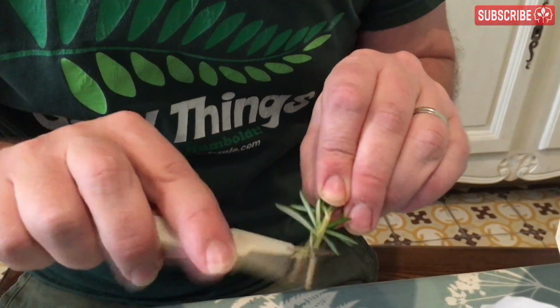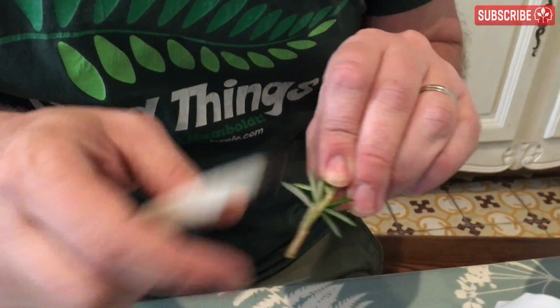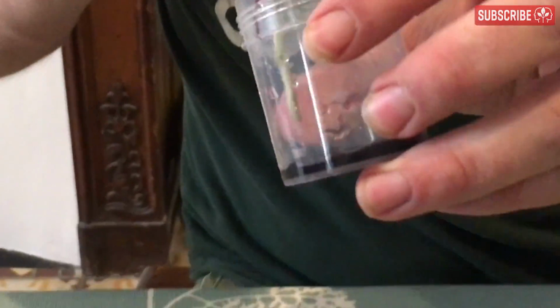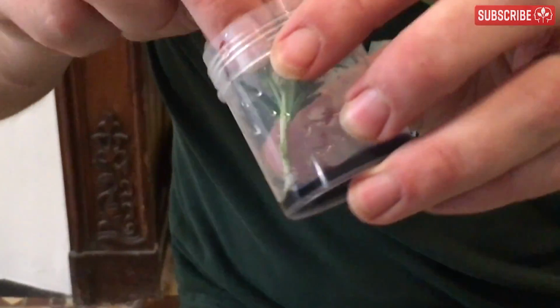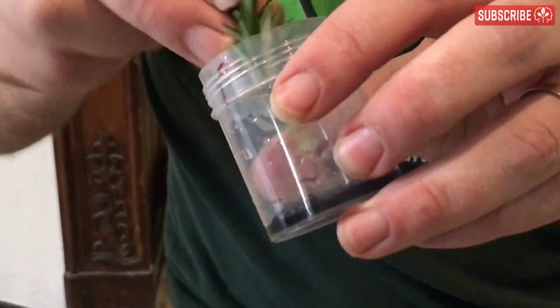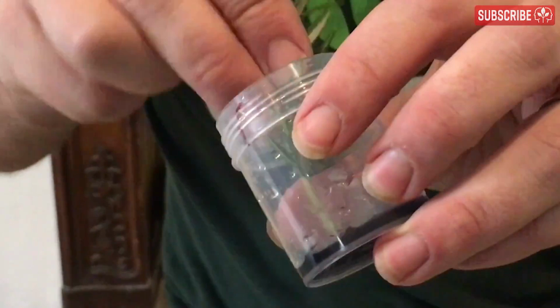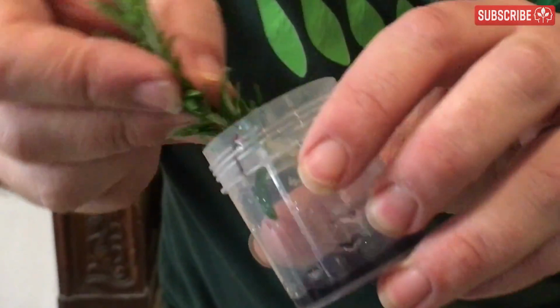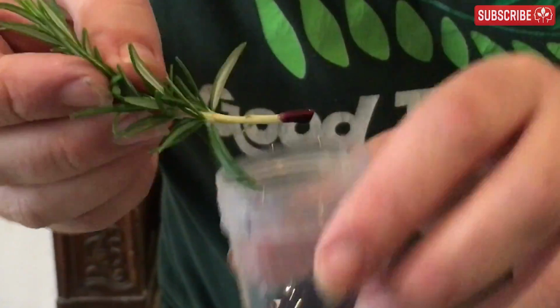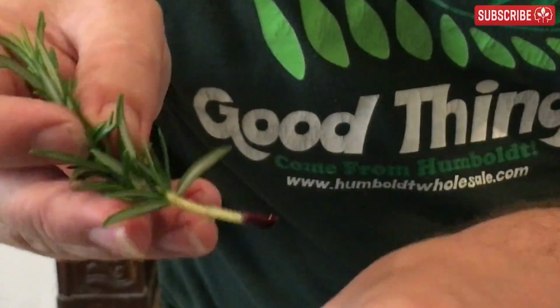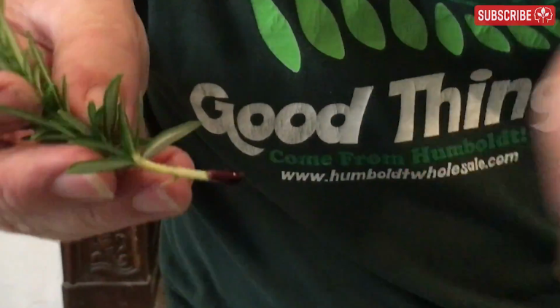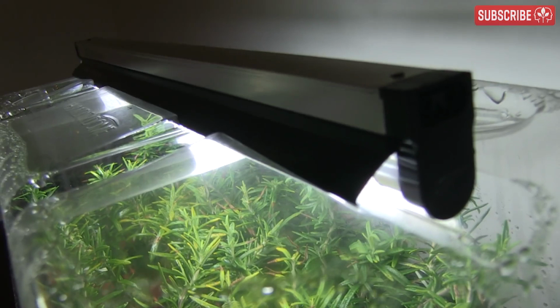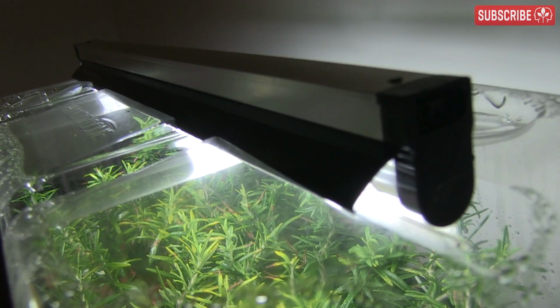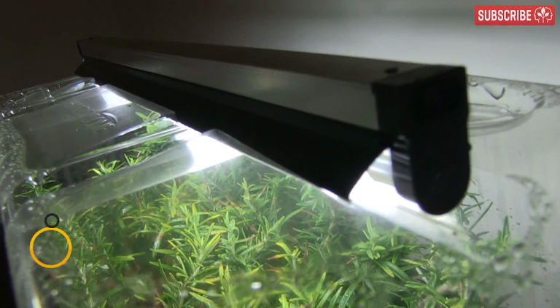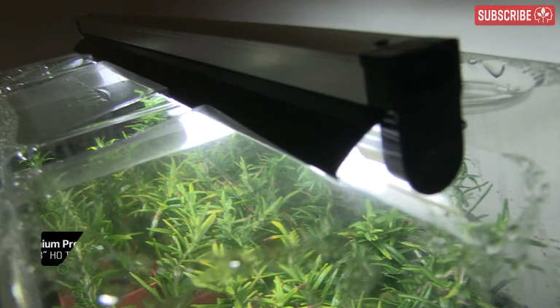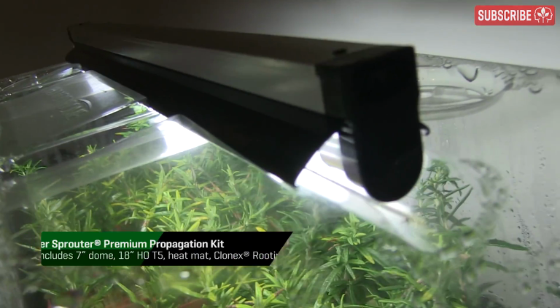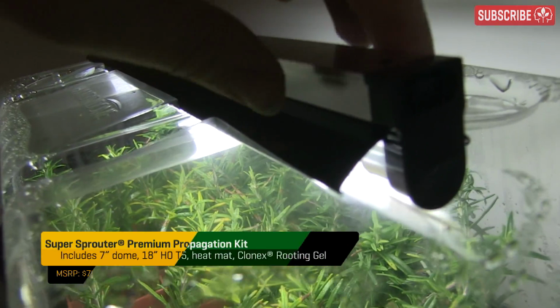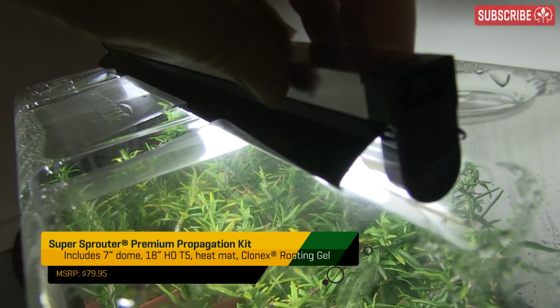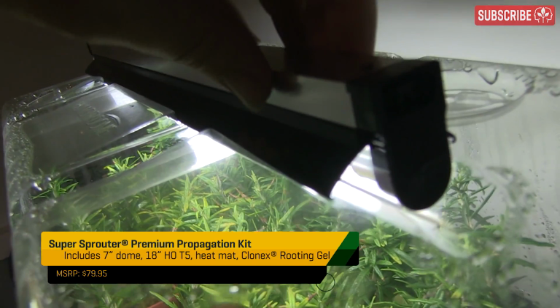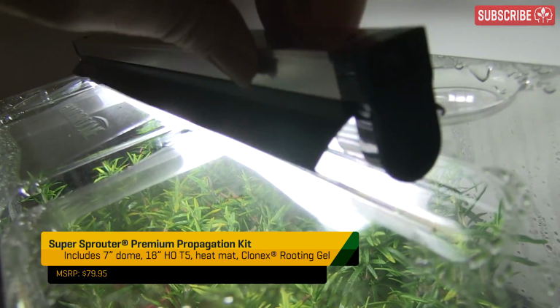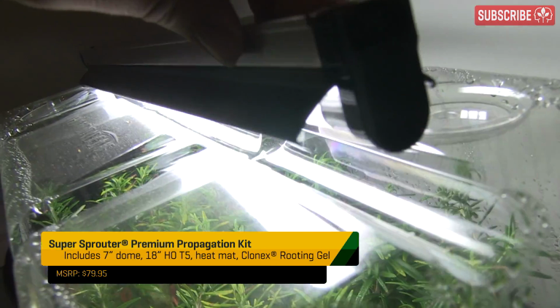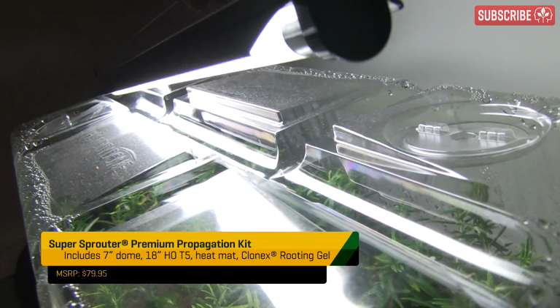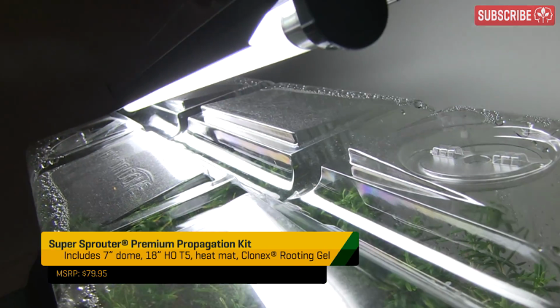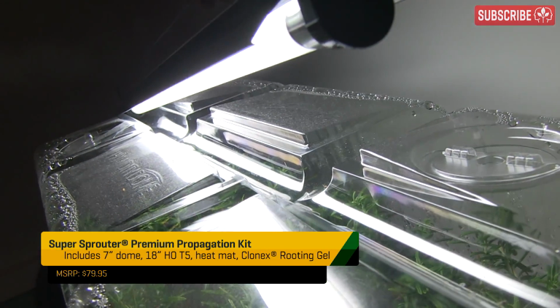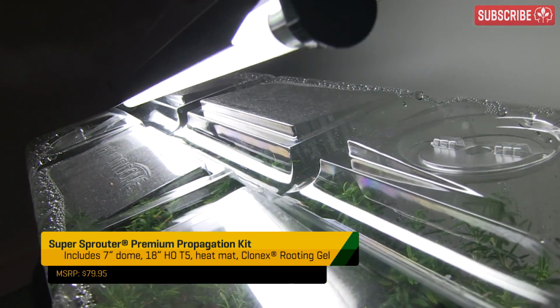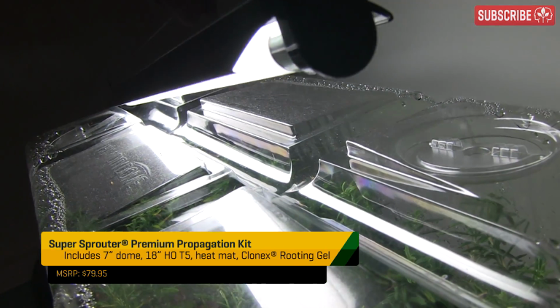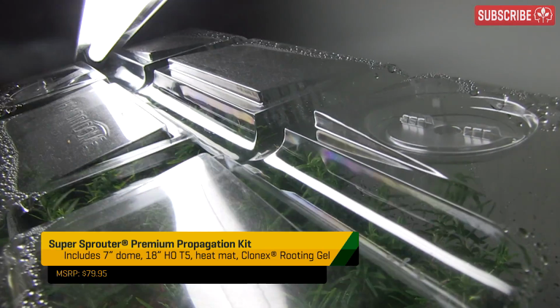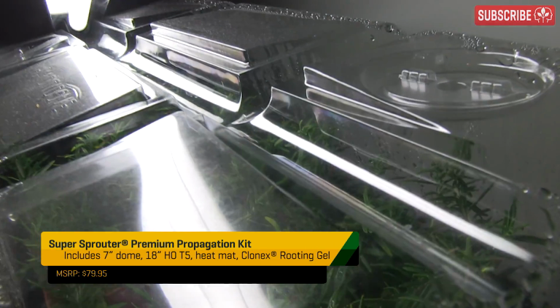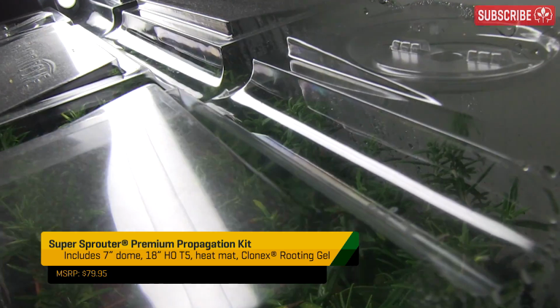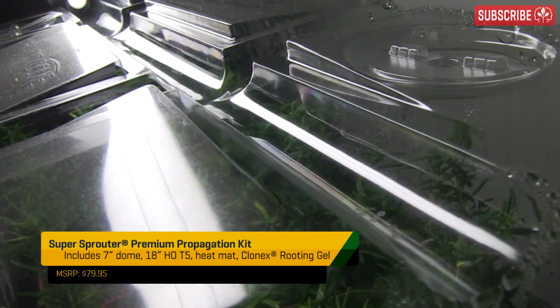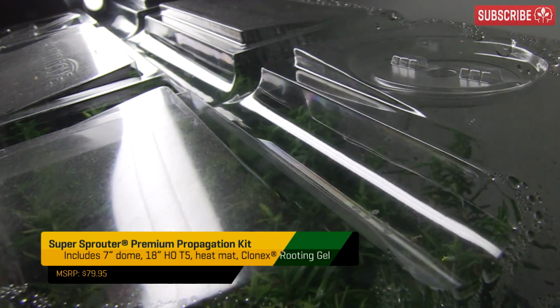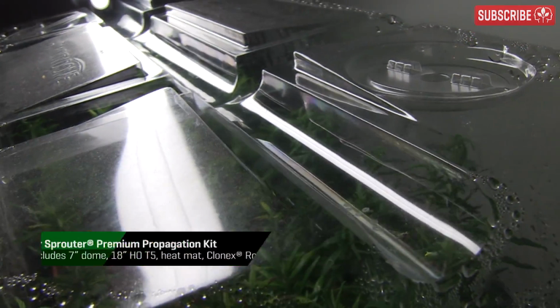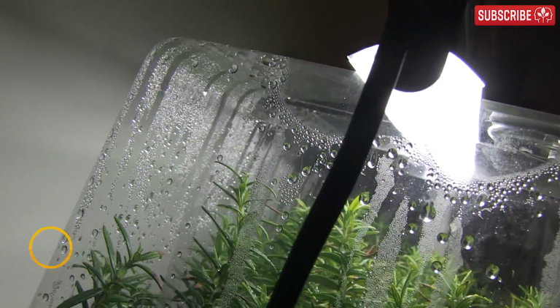If you're cloning woodier species, use your scalpel to carefully scrape off the outer layer and apply a rooting hormone product liberally. A single two-foot T5 lamp above the propagator is ideal — I really like this lid from the Super Sprouter kit because it's specially molded to accommodate it.